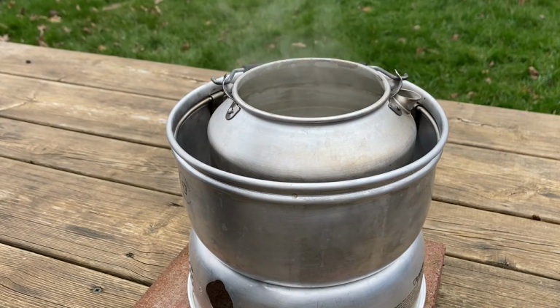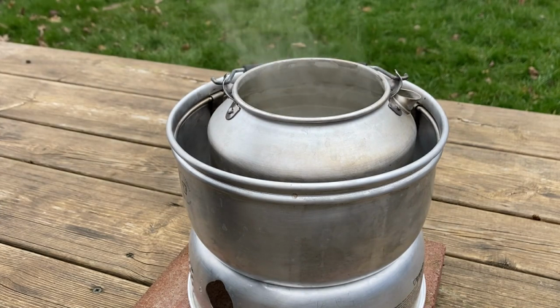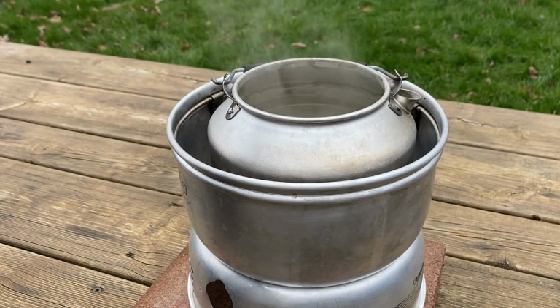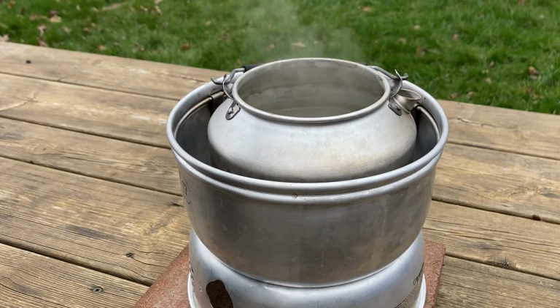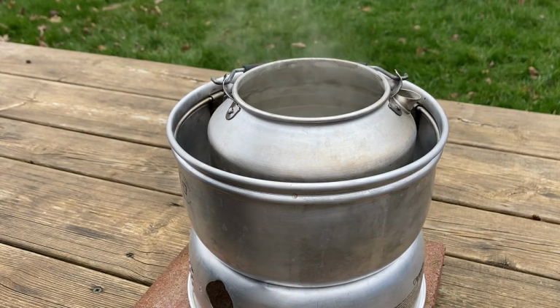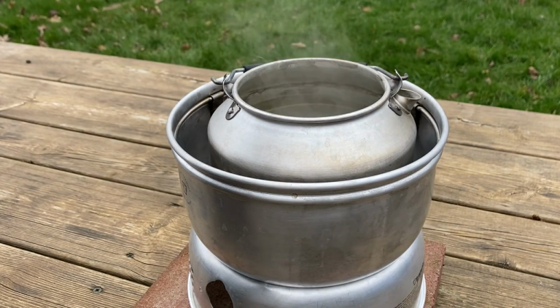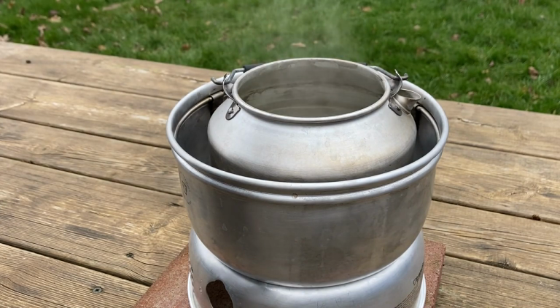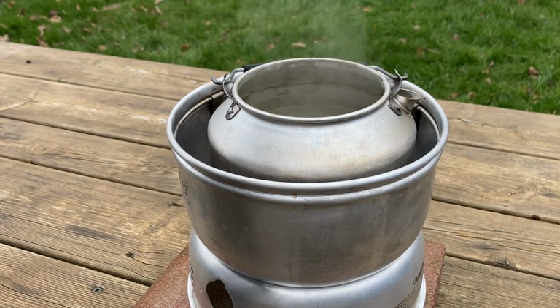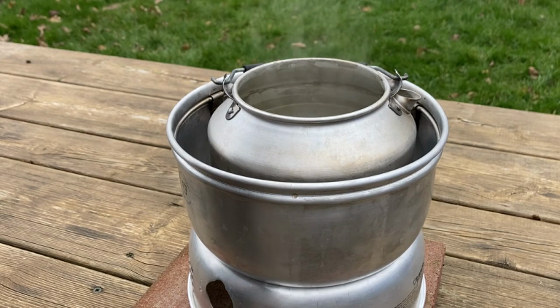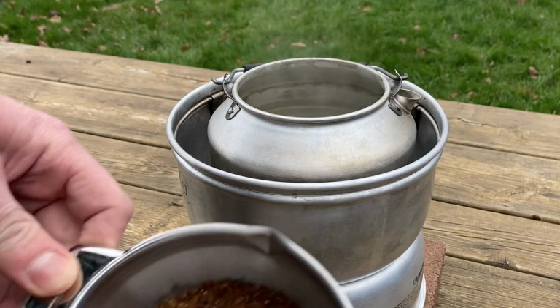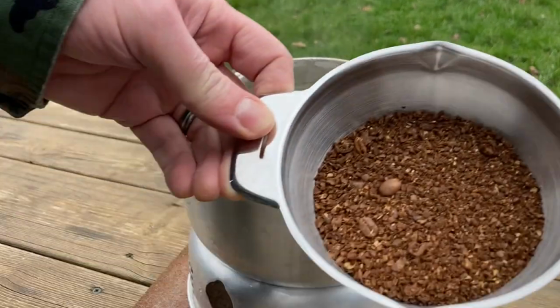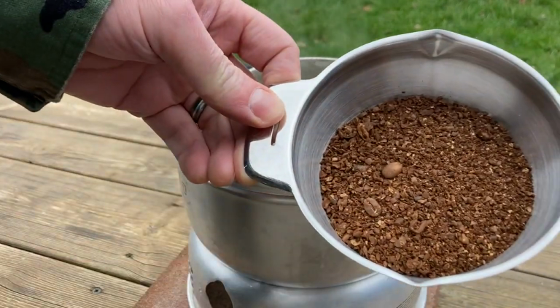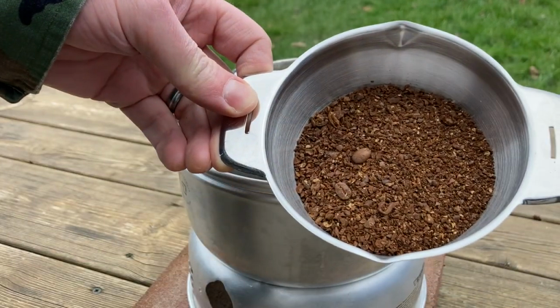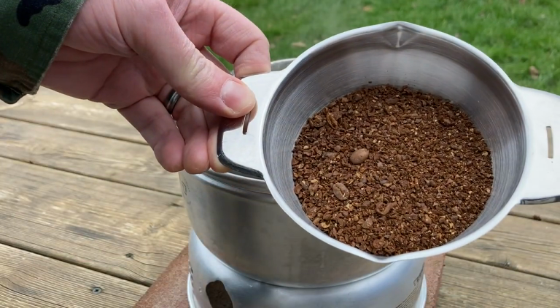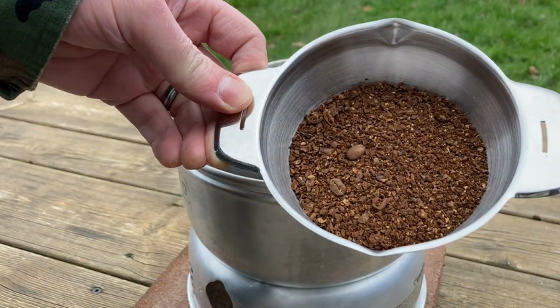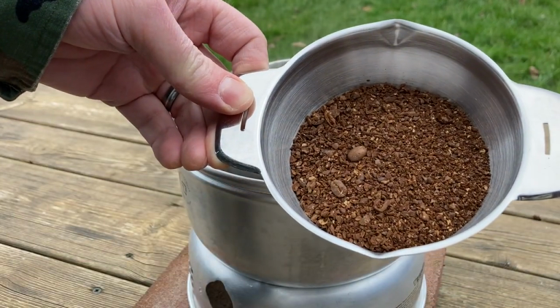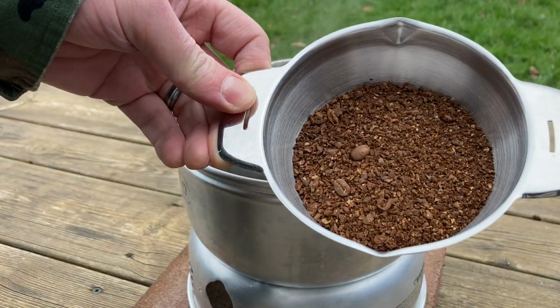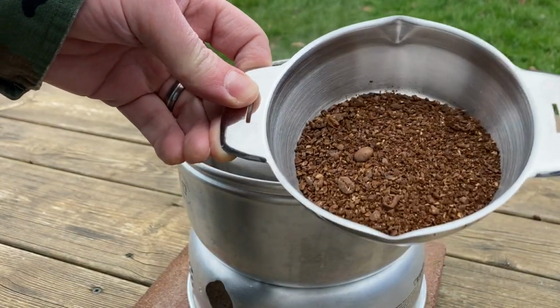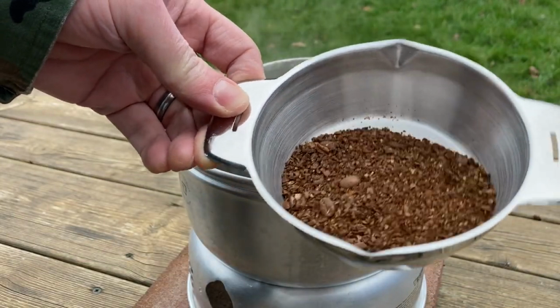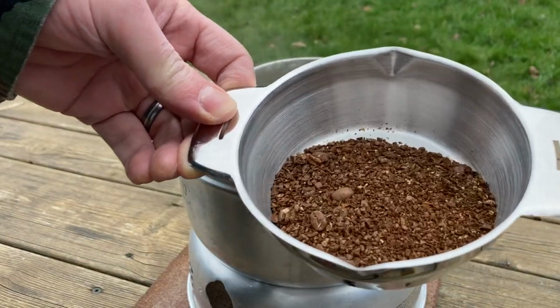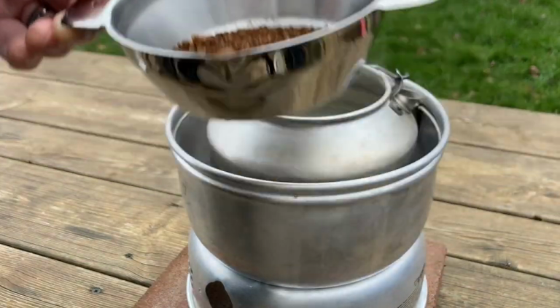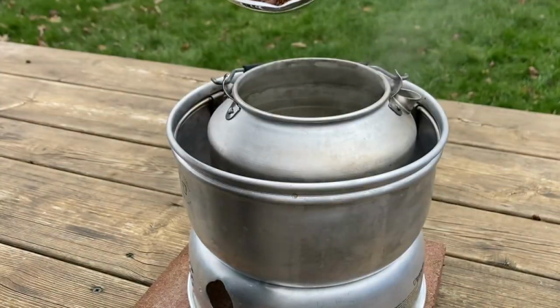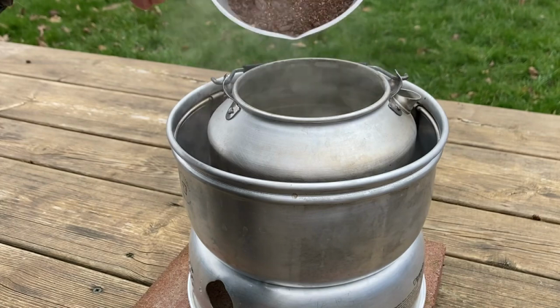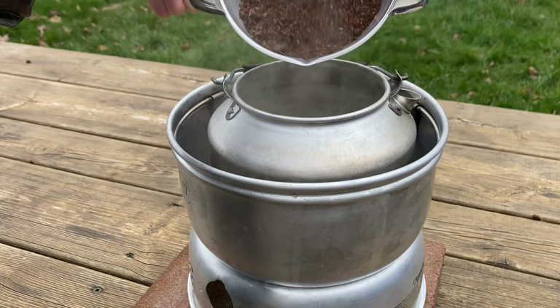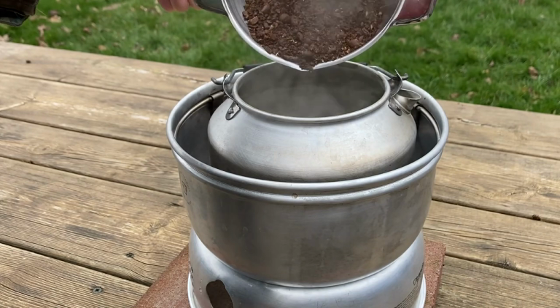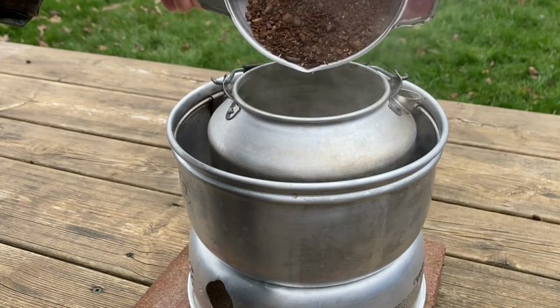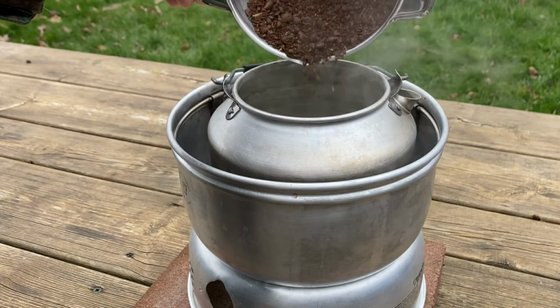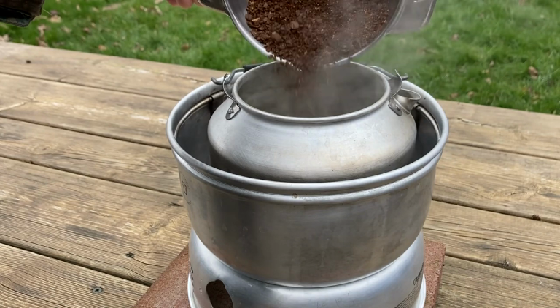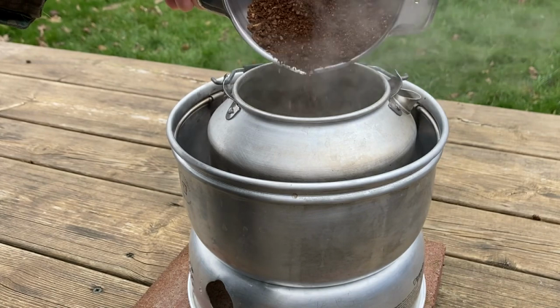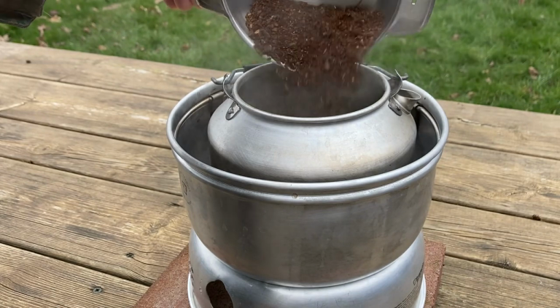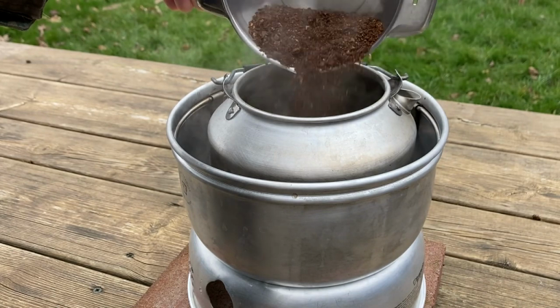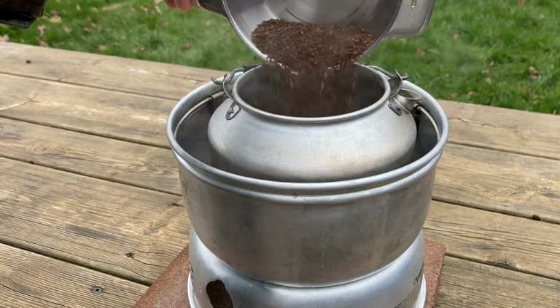You just directly boil the coffee grinds in the kettle. I ground the coffee and kept it fairly coarse — that helps stop any bits from floating into the cup at the end.